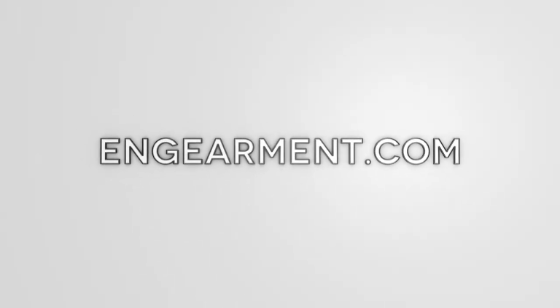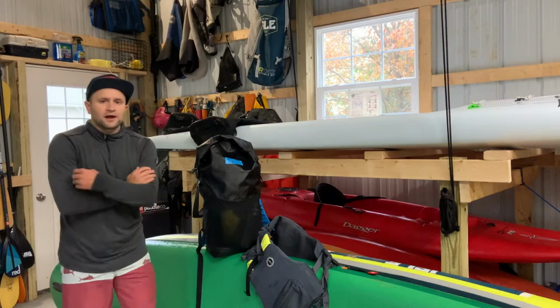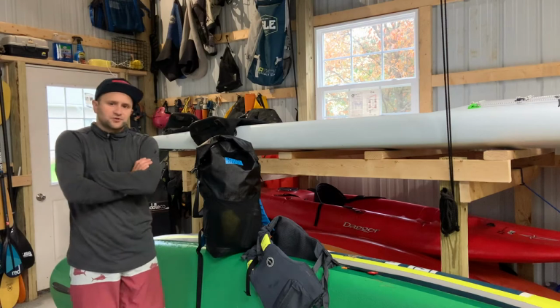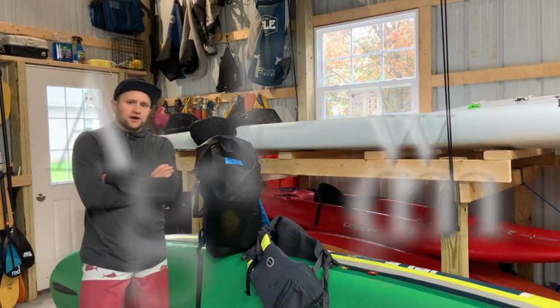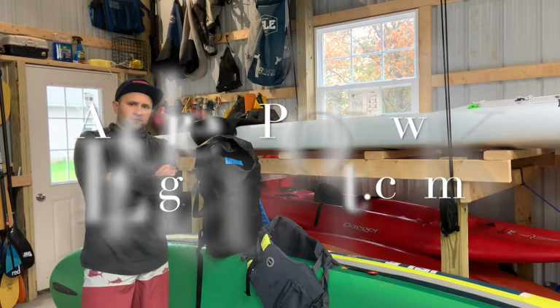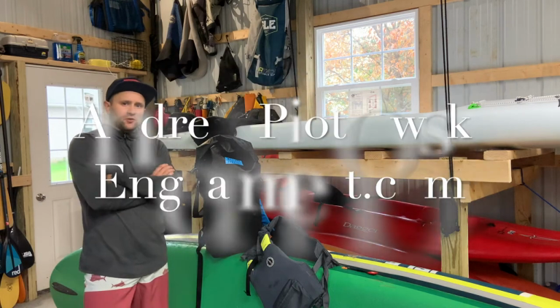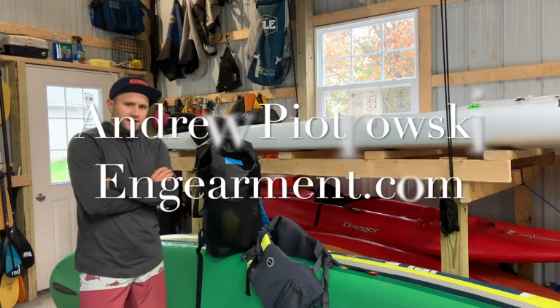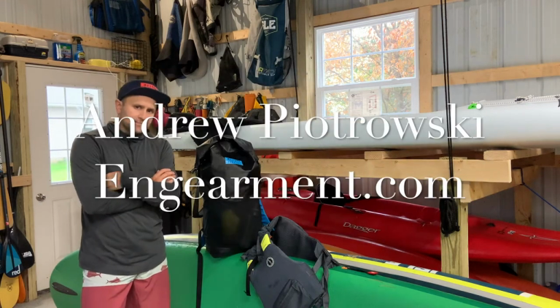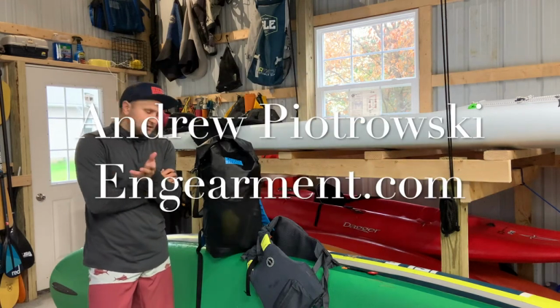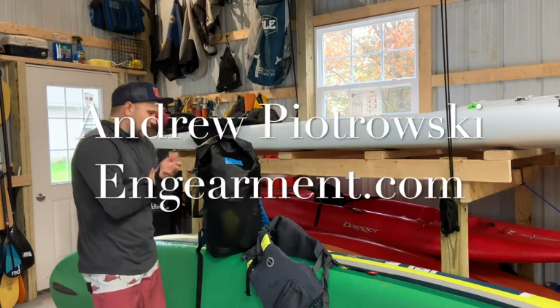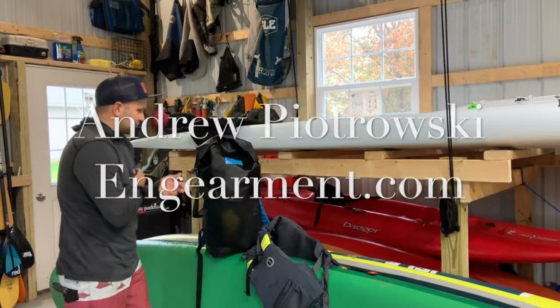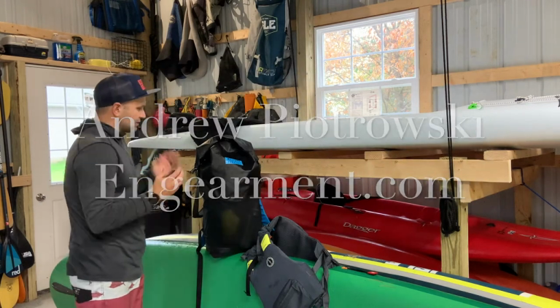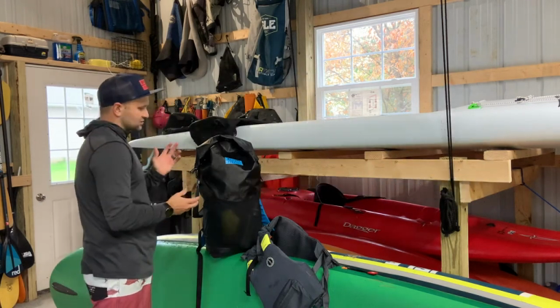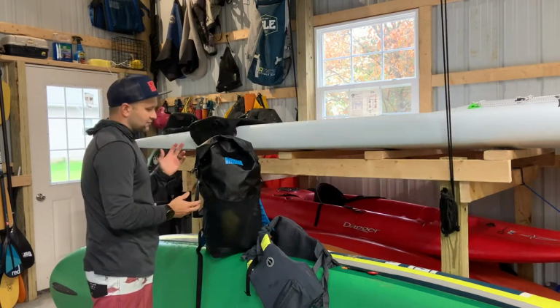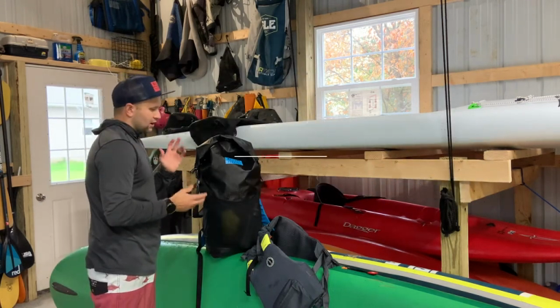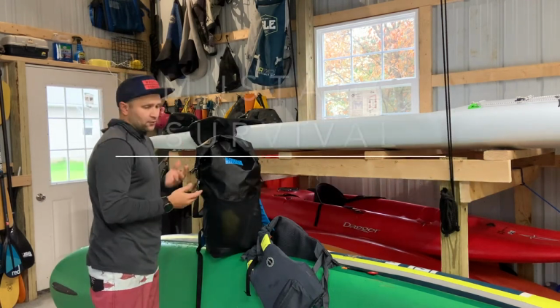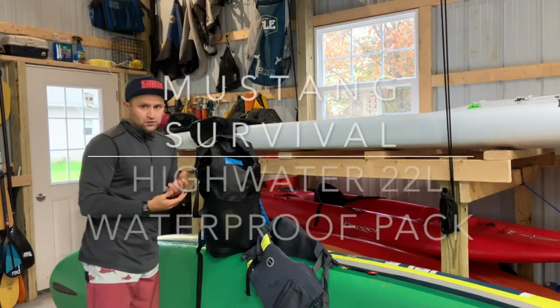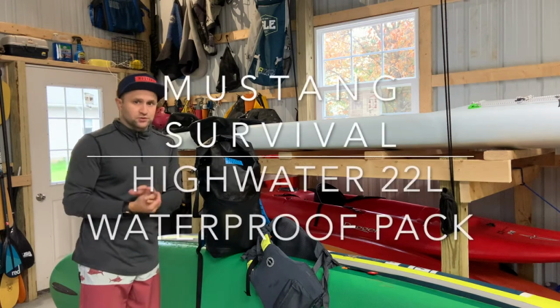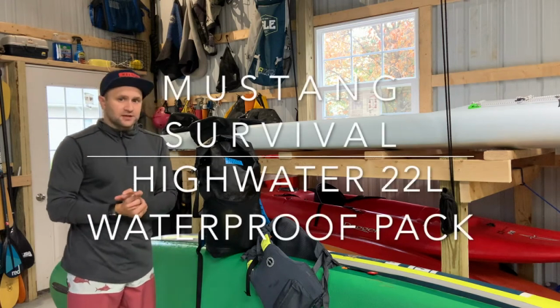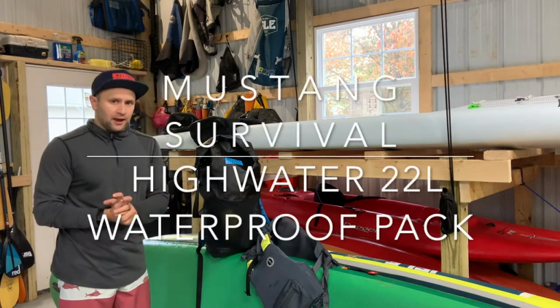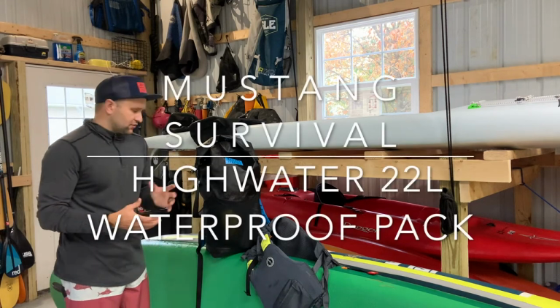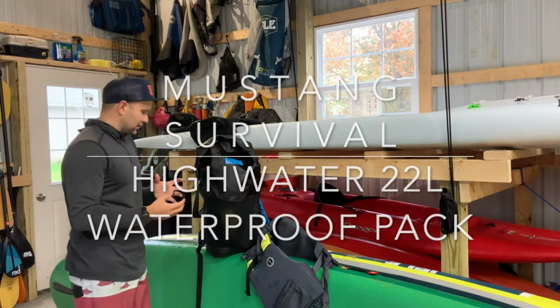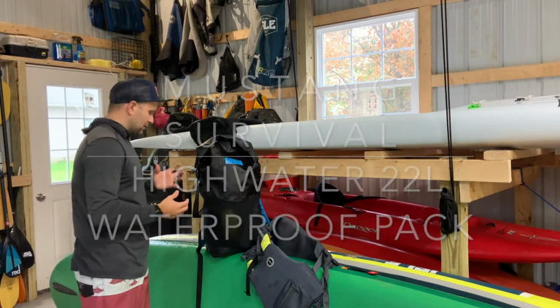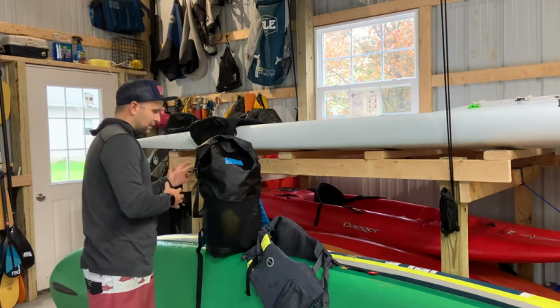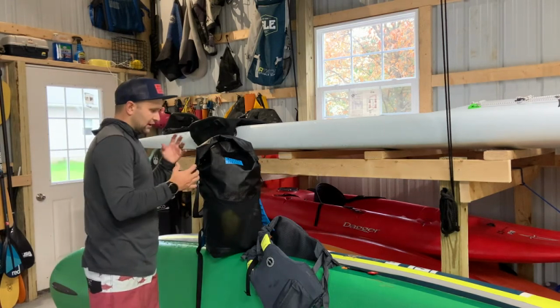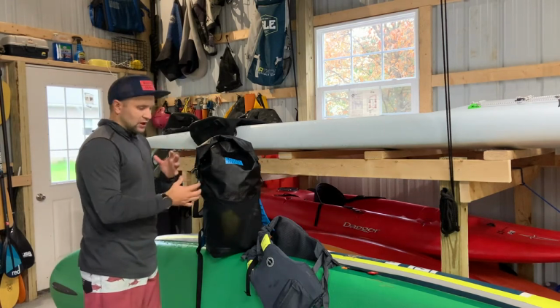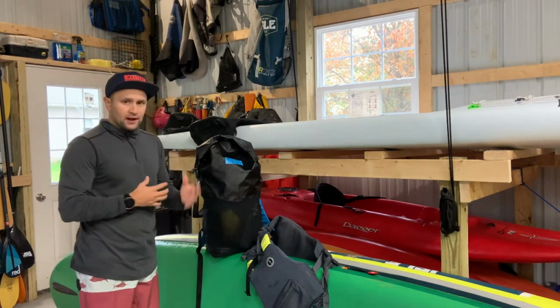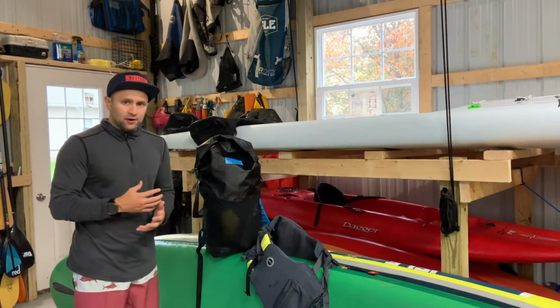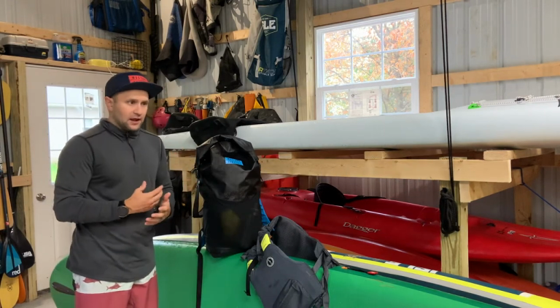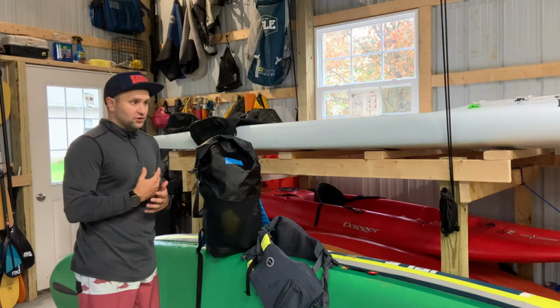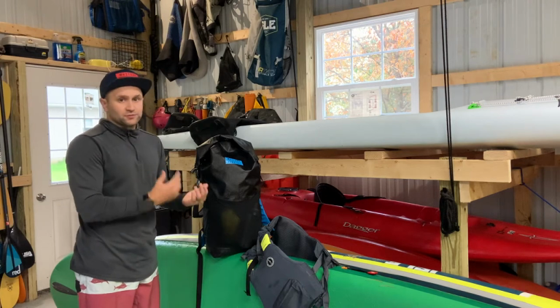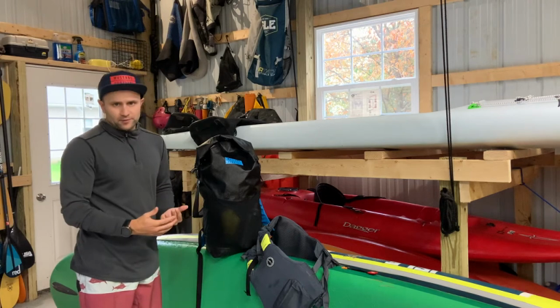Hey guys, Andrew Piotrowski from www.gearmint.com and today I have the Mustang Survival High Water 22-liter day pack. This is really a backpack dry bag hybrid and really serves both purposes.